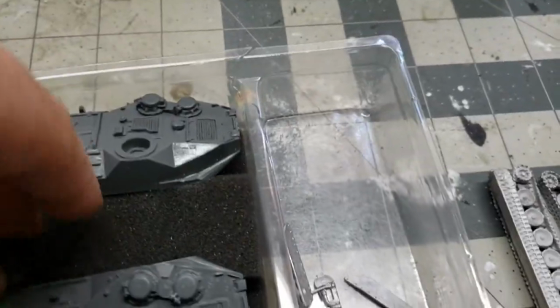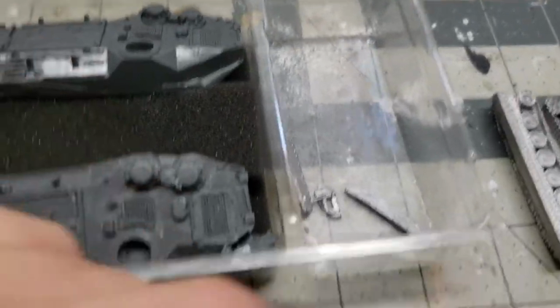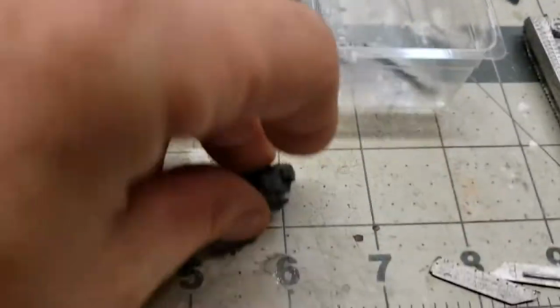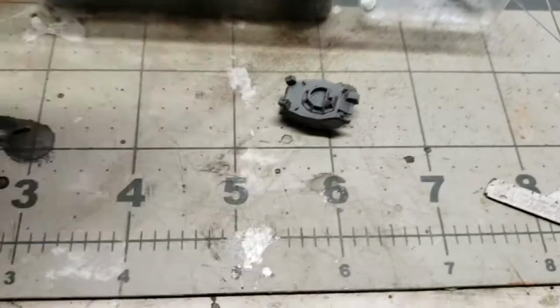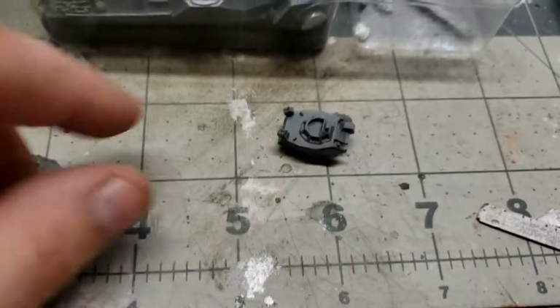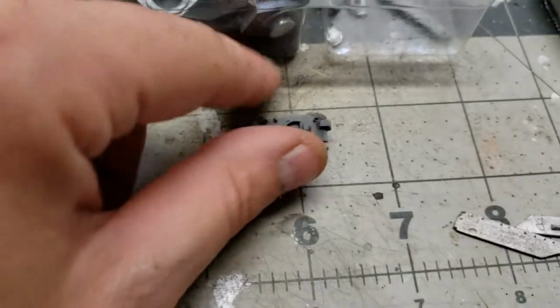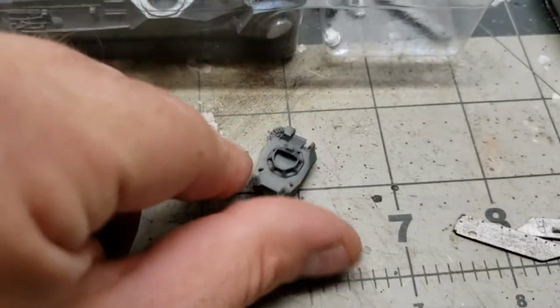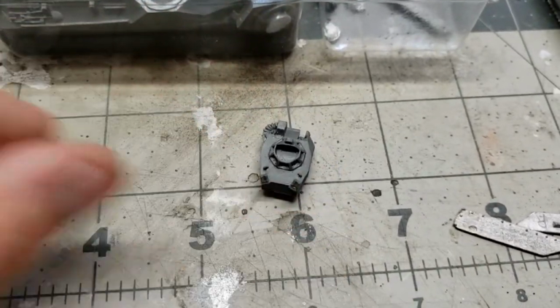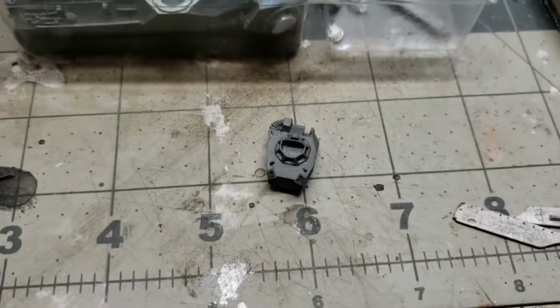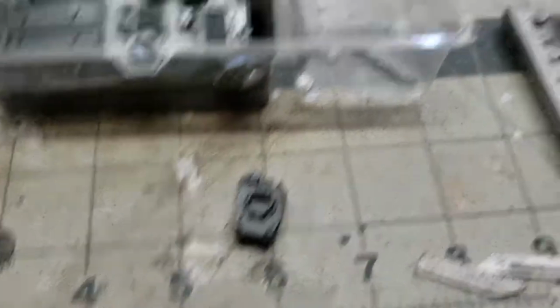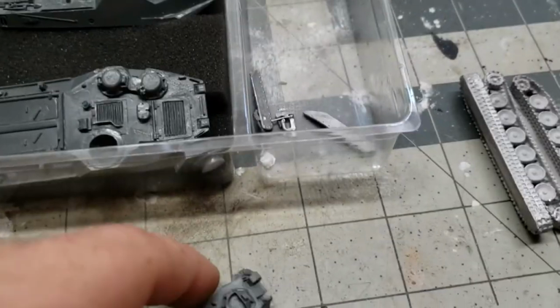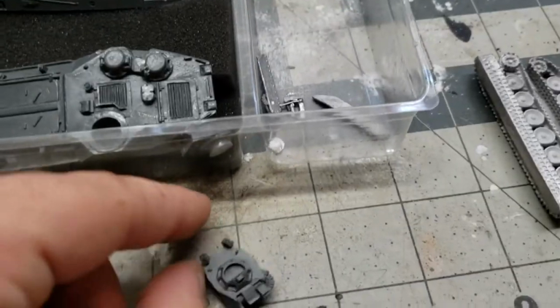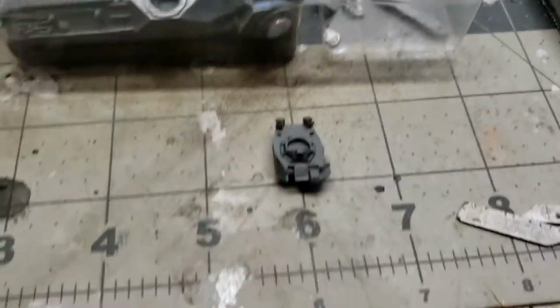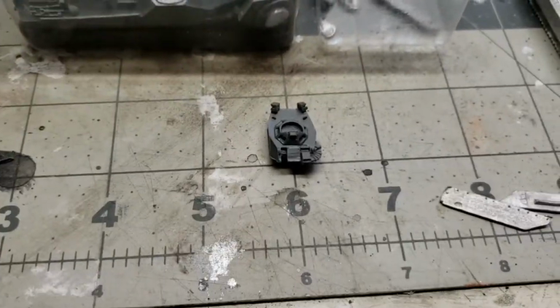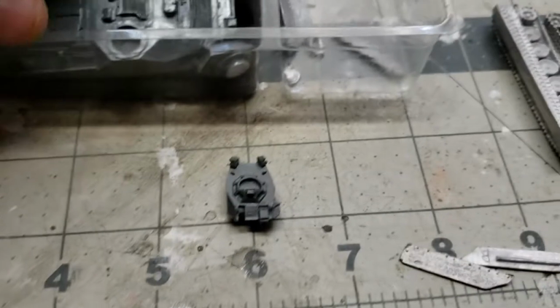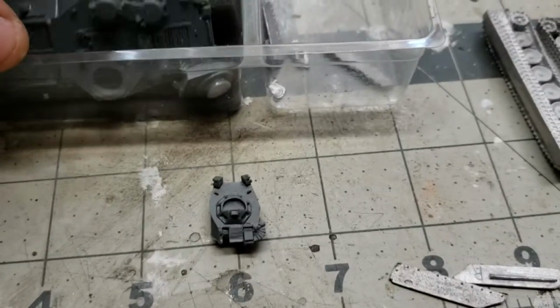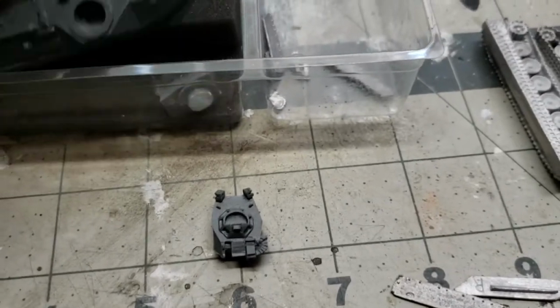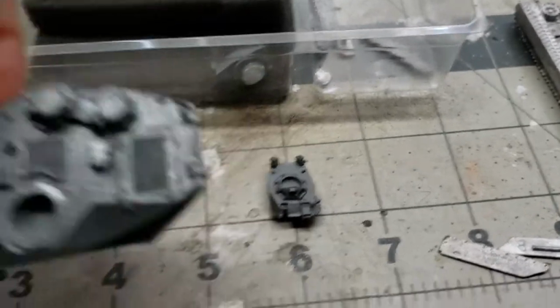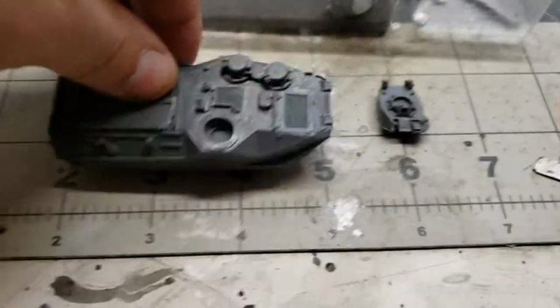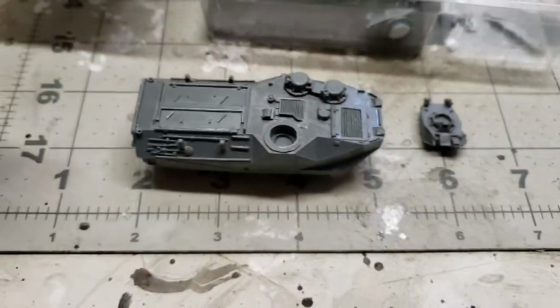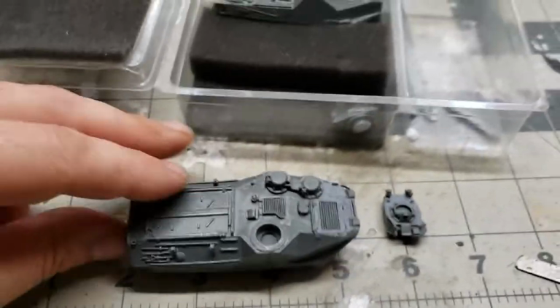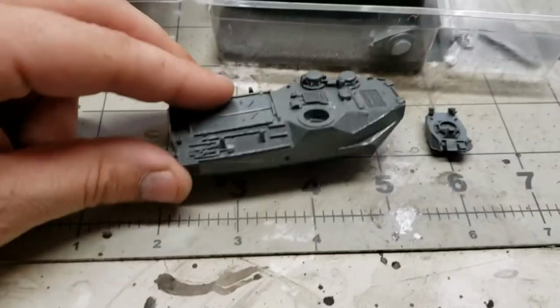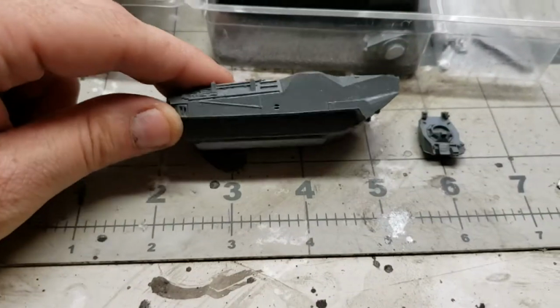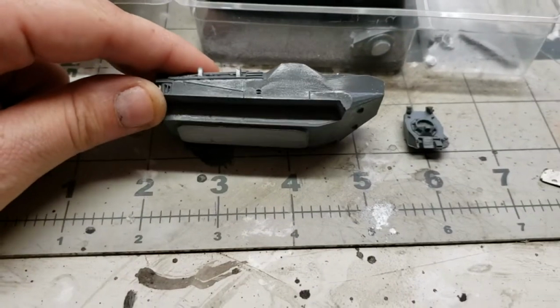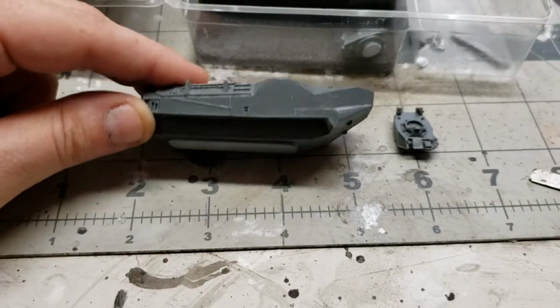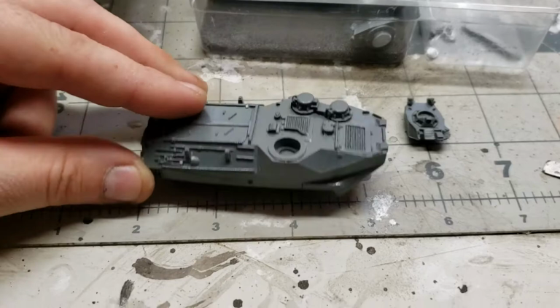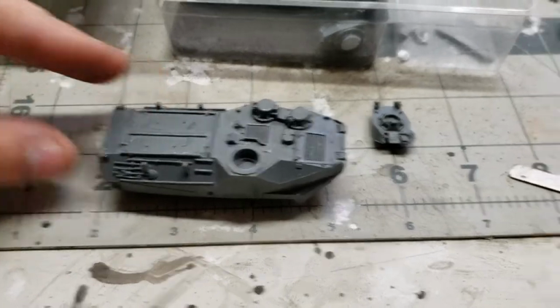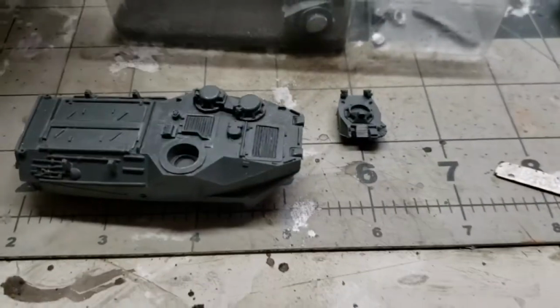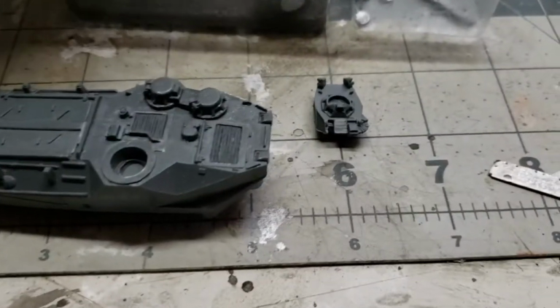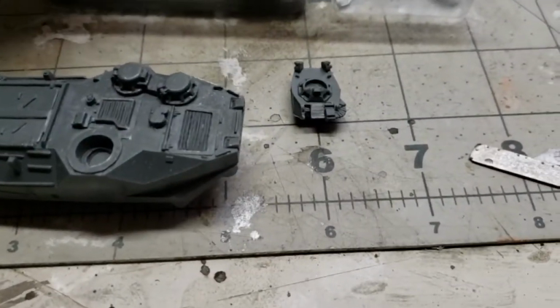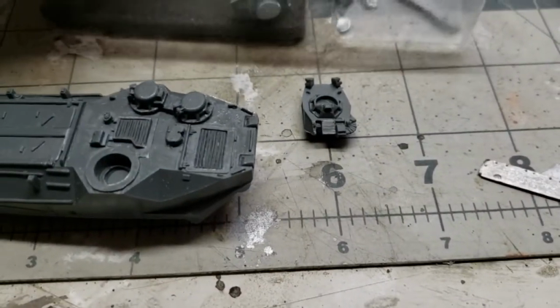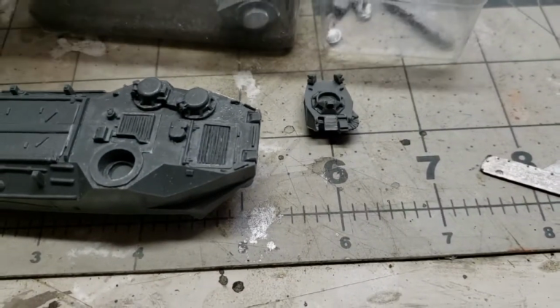Here we have a turret, and then the main body of the AAVP 7. Each box comes with two of these. These are transports for United States Marine Corps infantry.